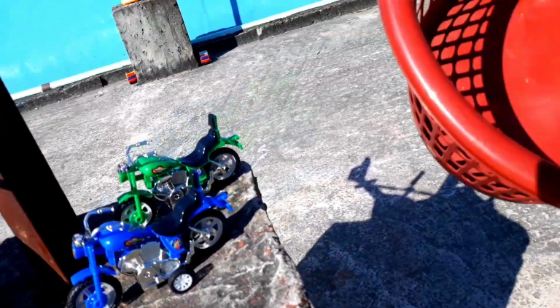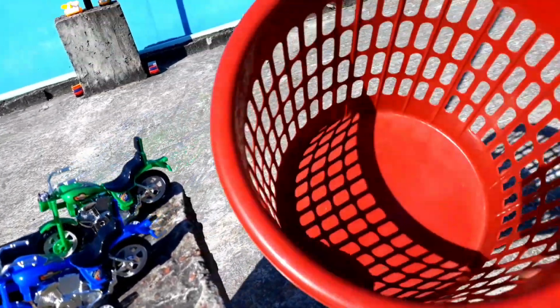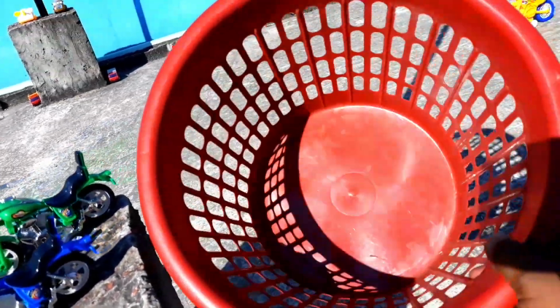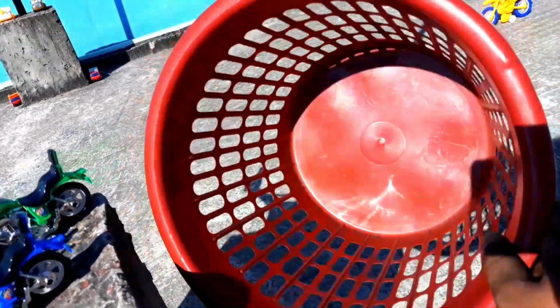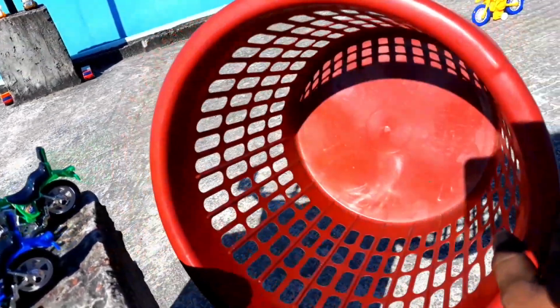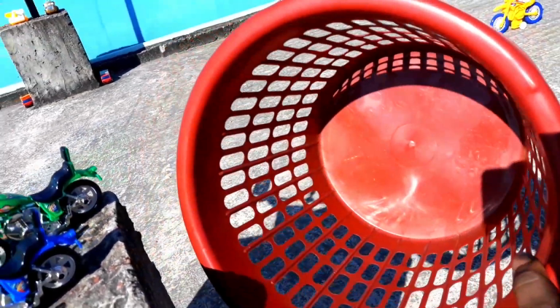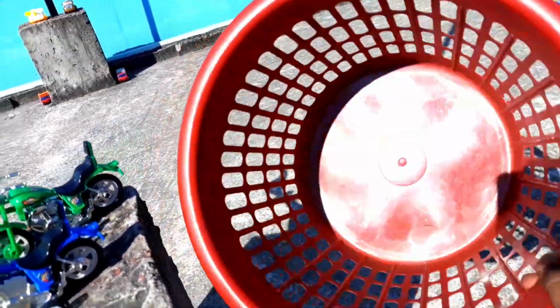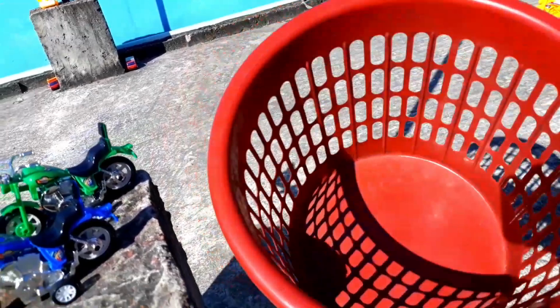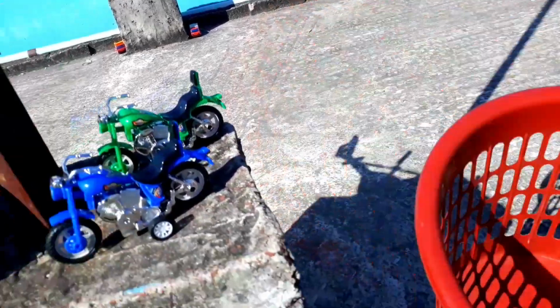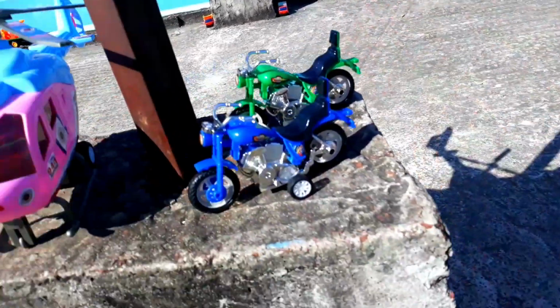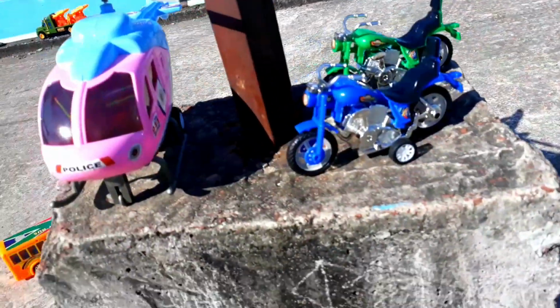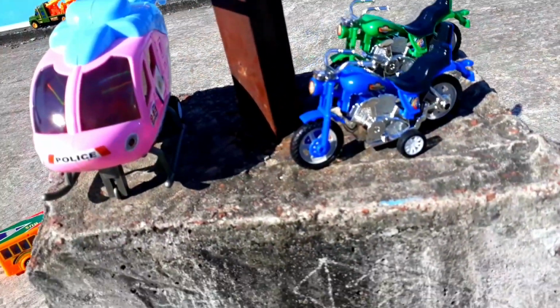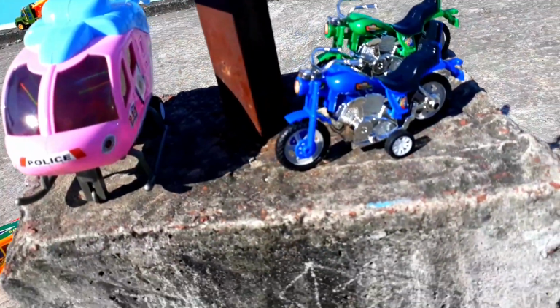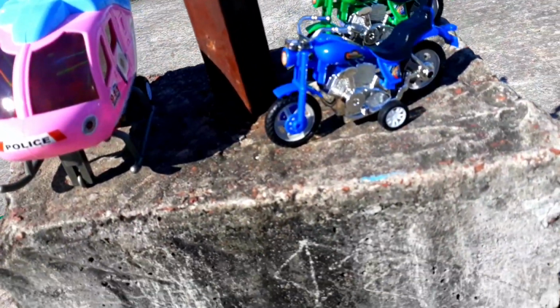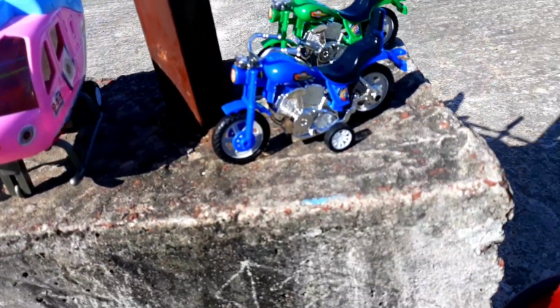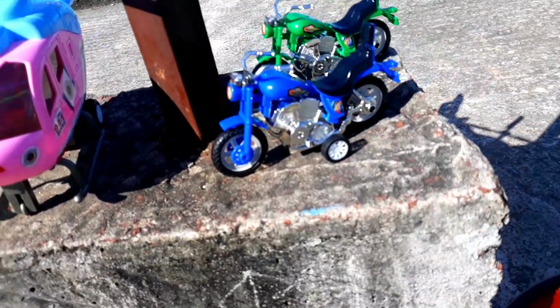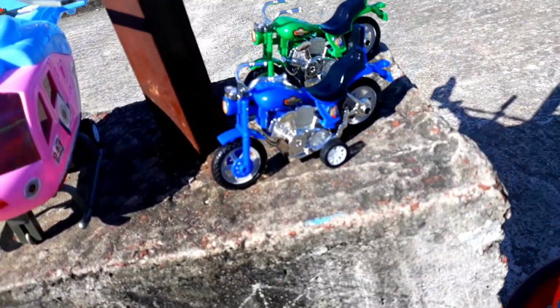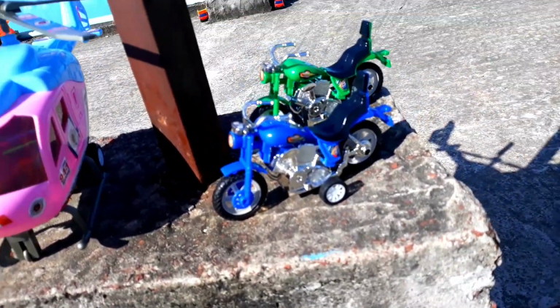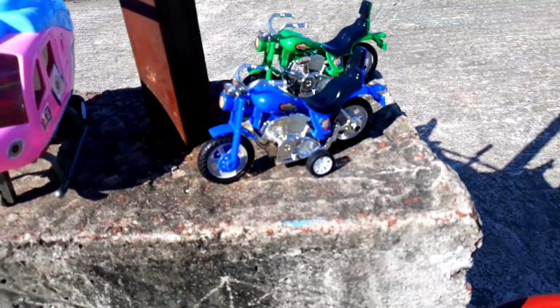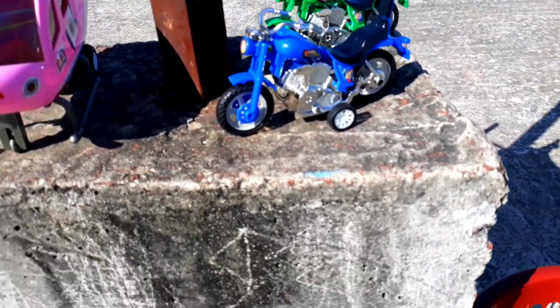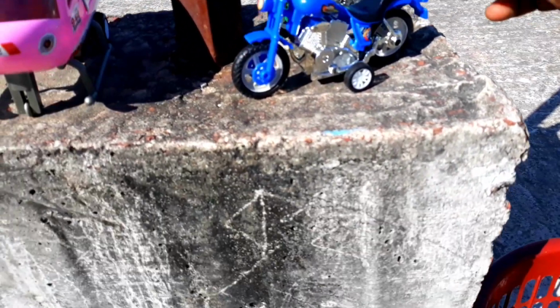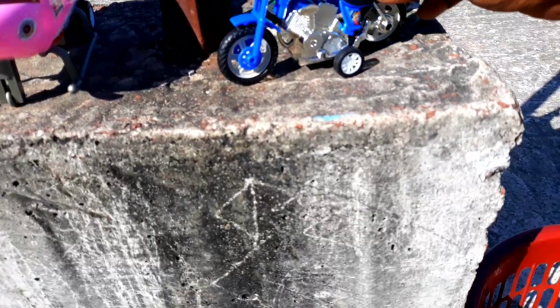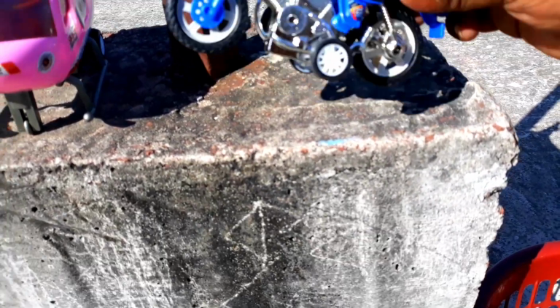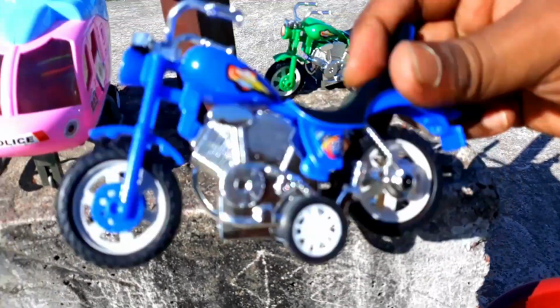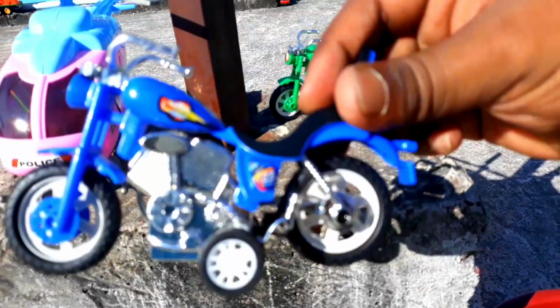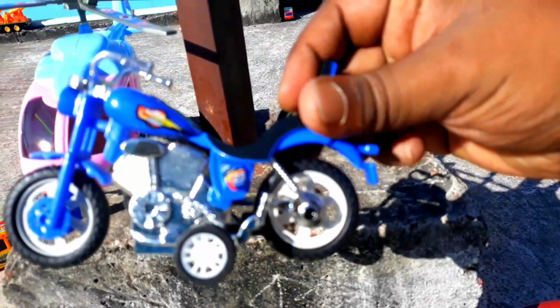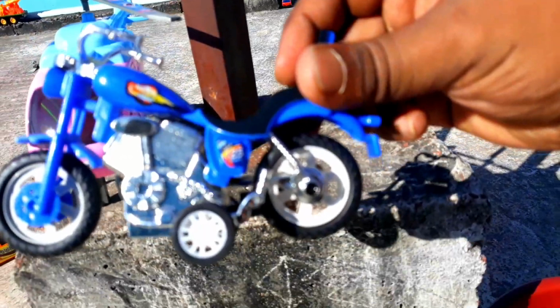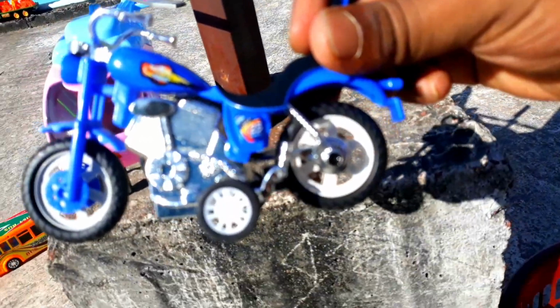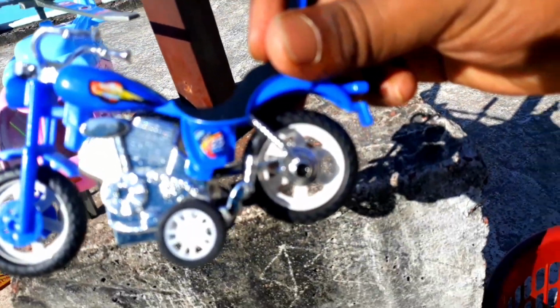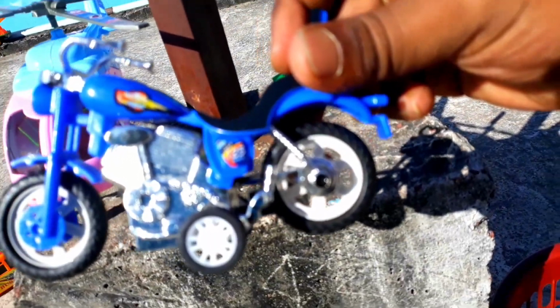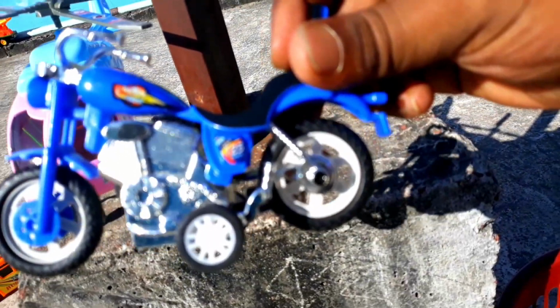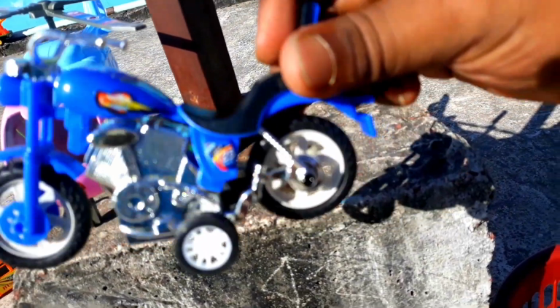Let's connect this basket. Let's go, guys. We have a motorcycle in there. Wow! Look, there is a motorcycle in there.